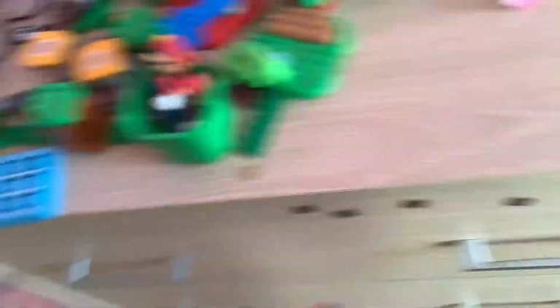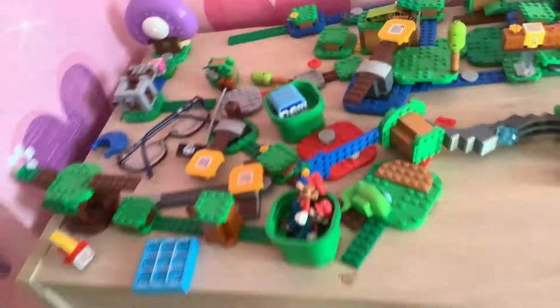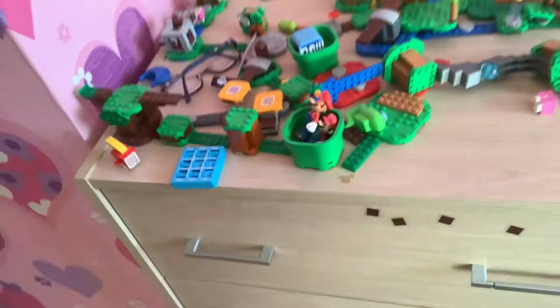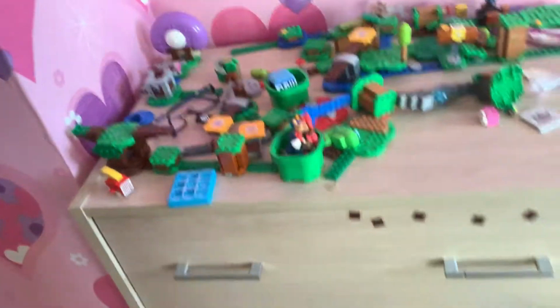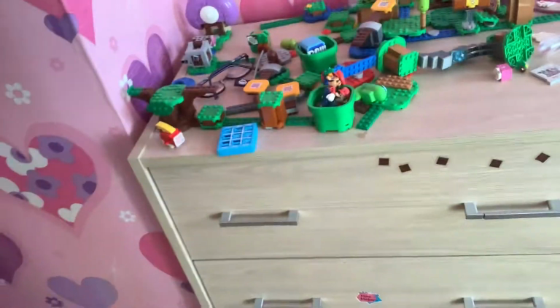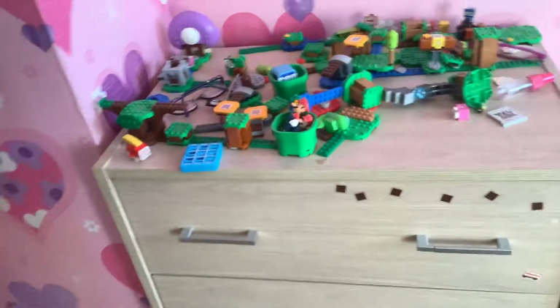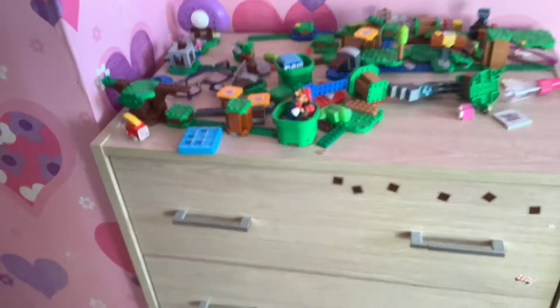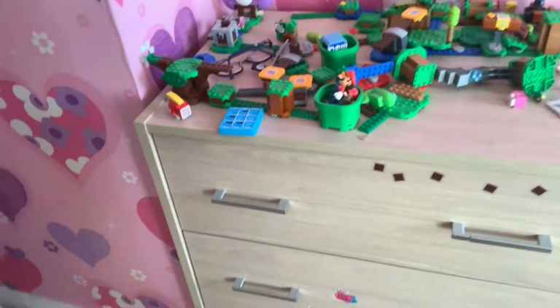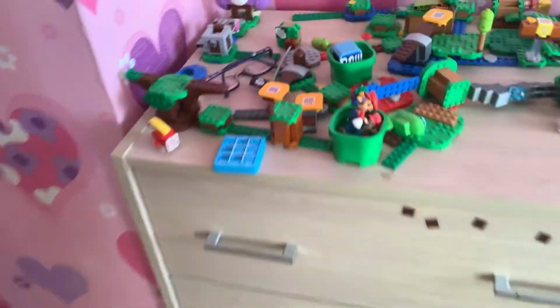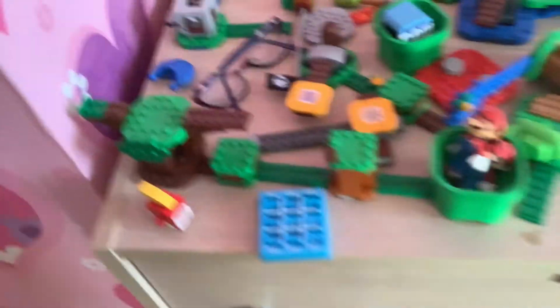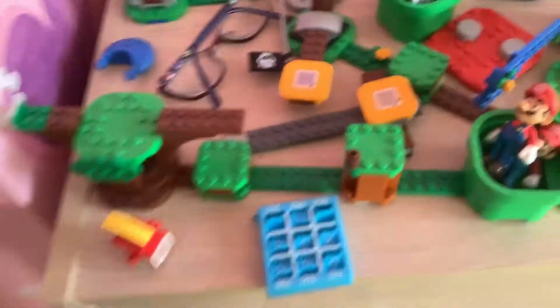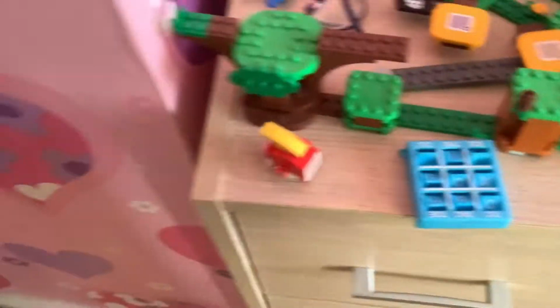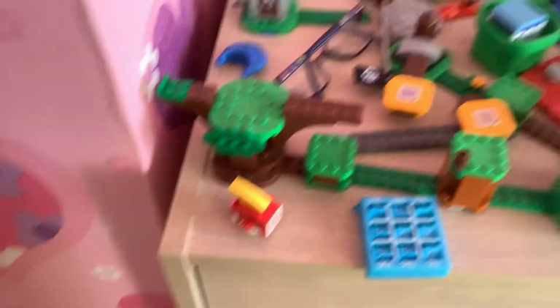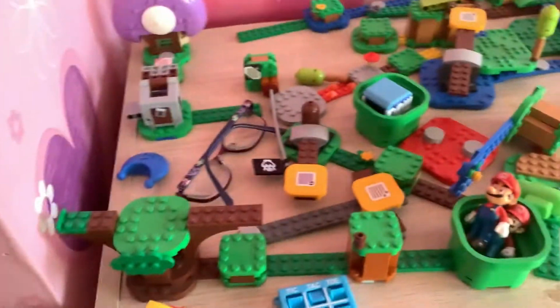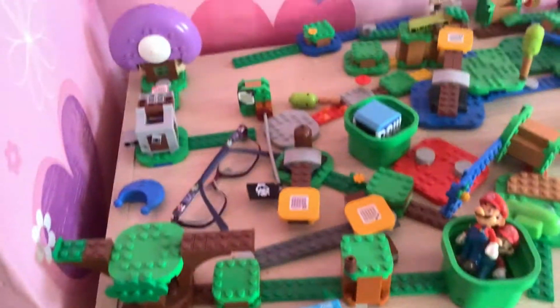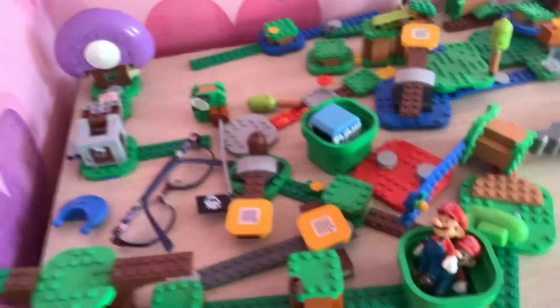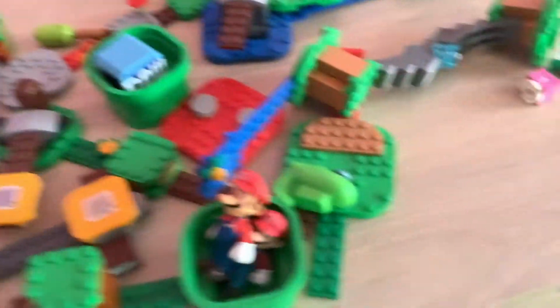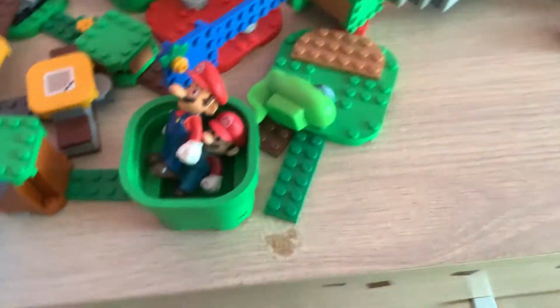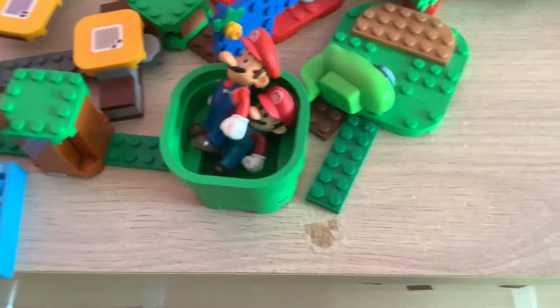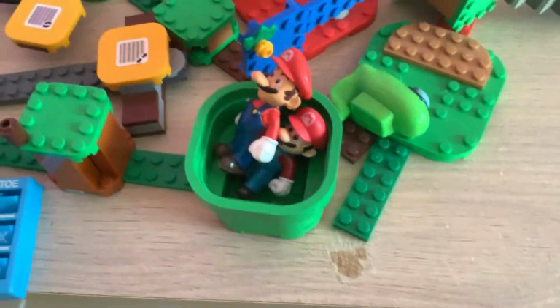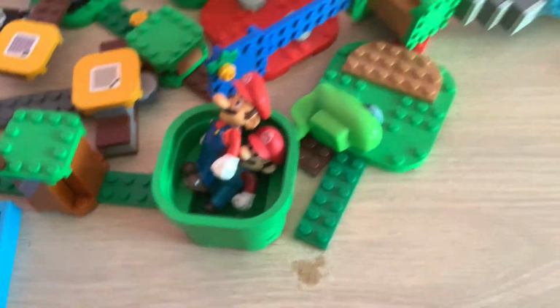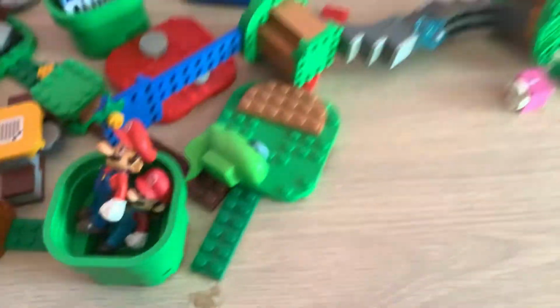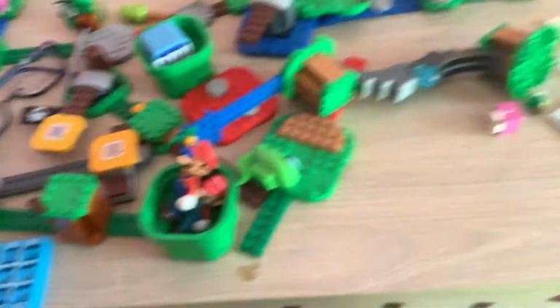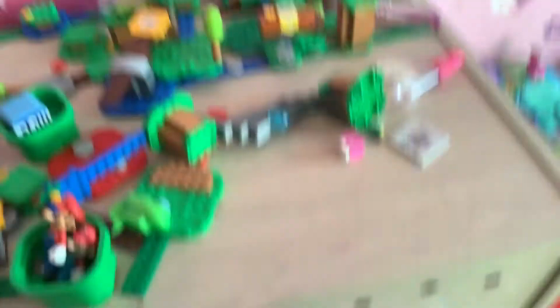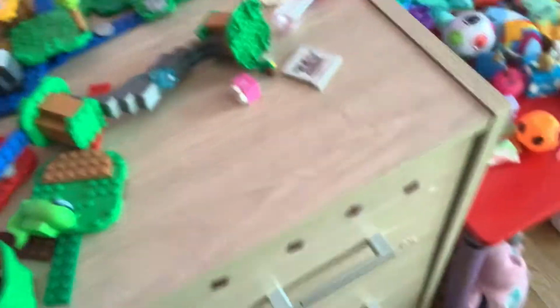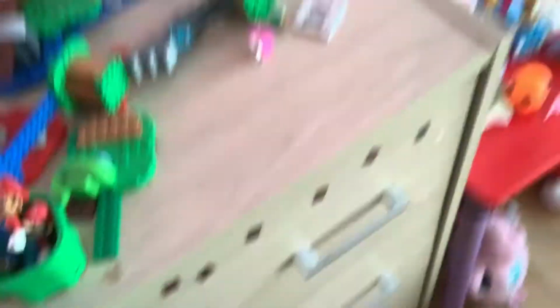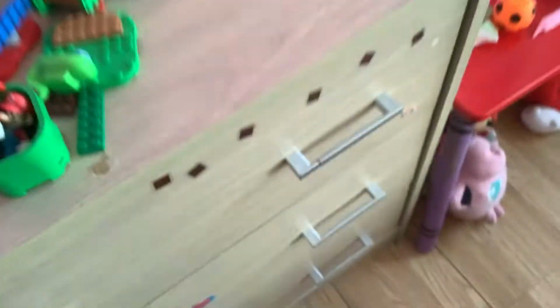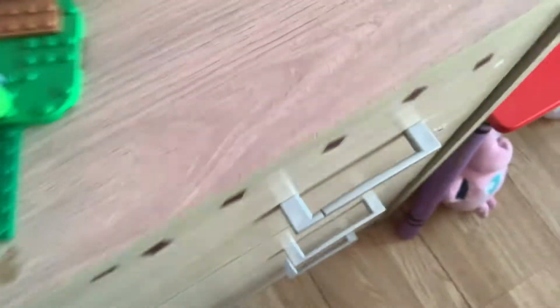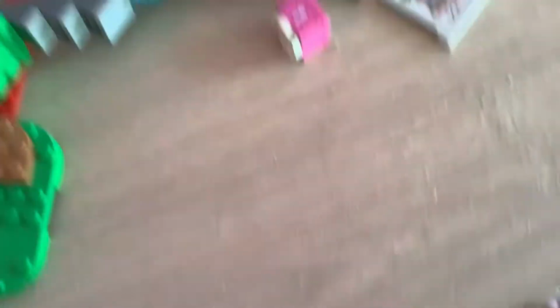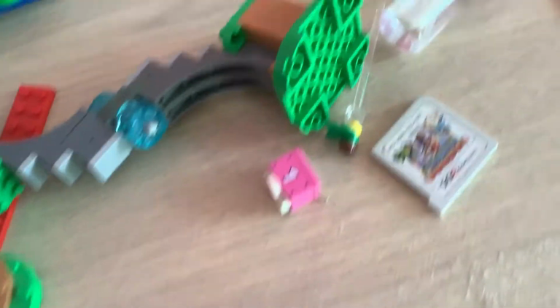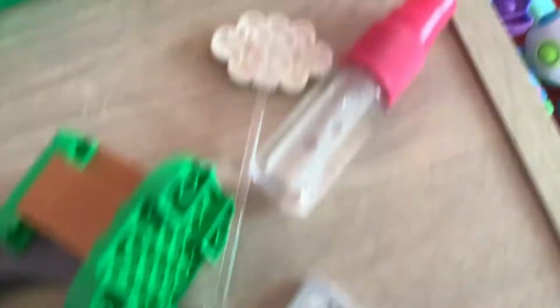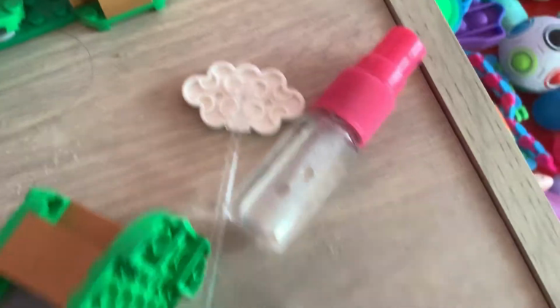Next we have some Legos and a little tic-tac-toe with some sheep, sheep, and two Marios and an Among Us figure. Oh, and a game and a tray here.